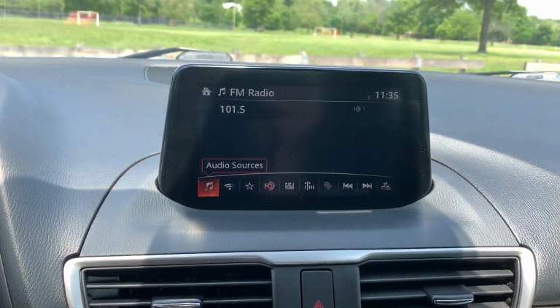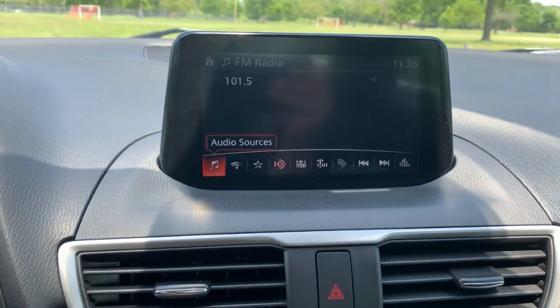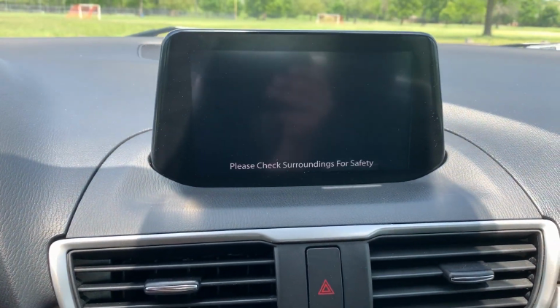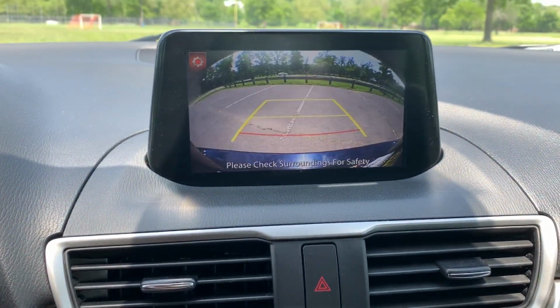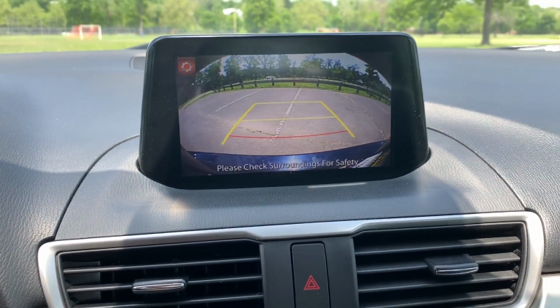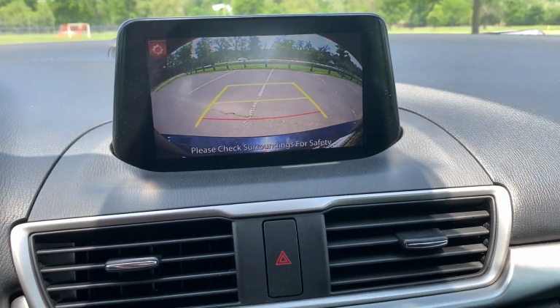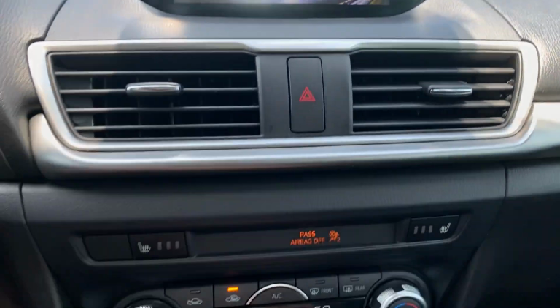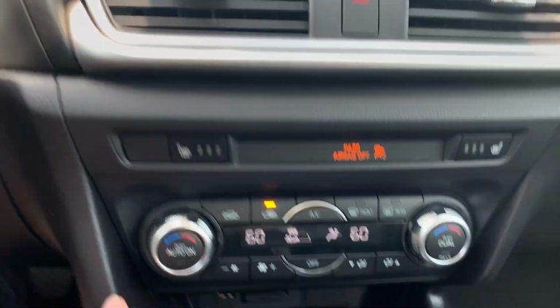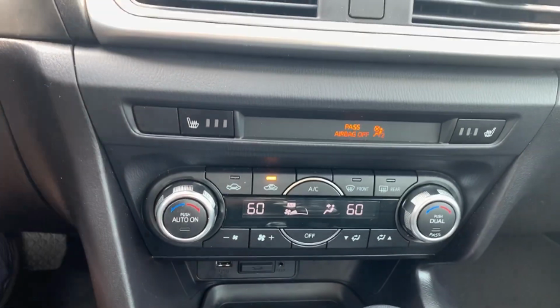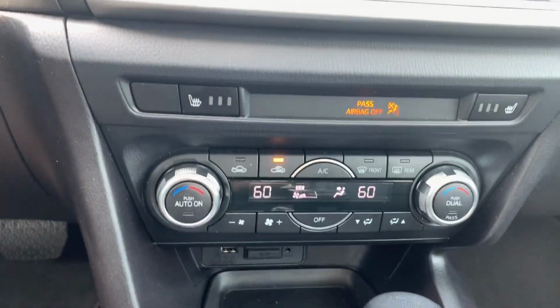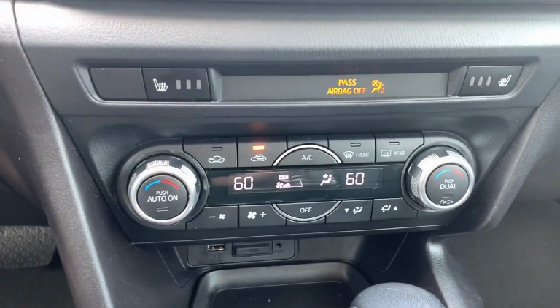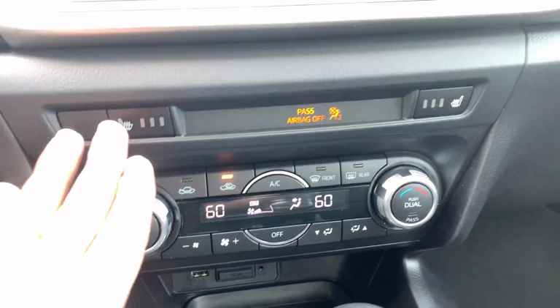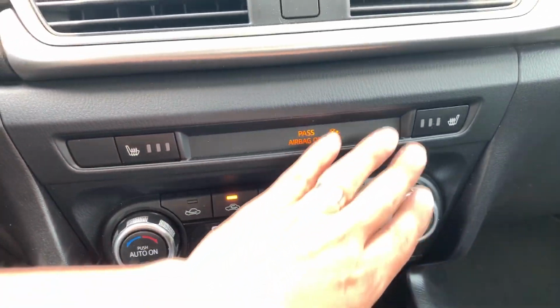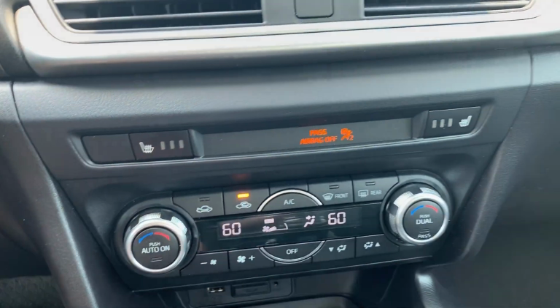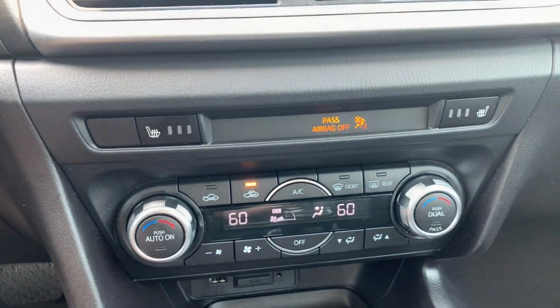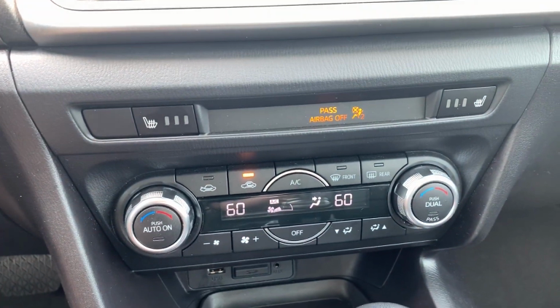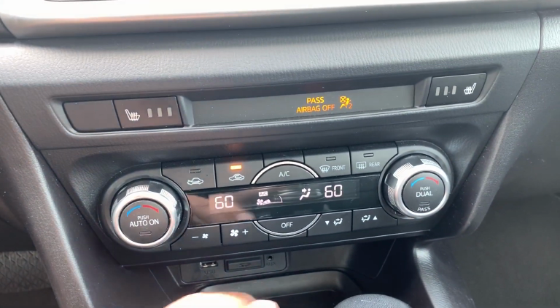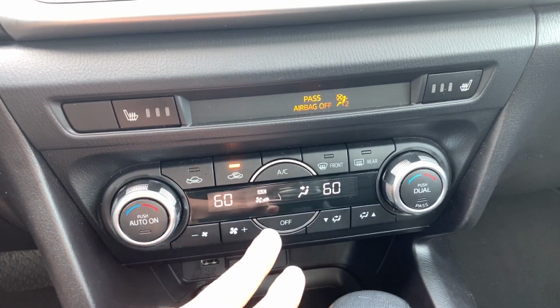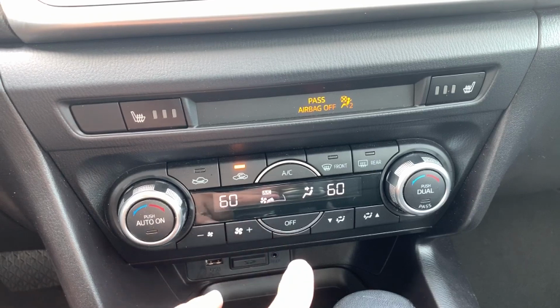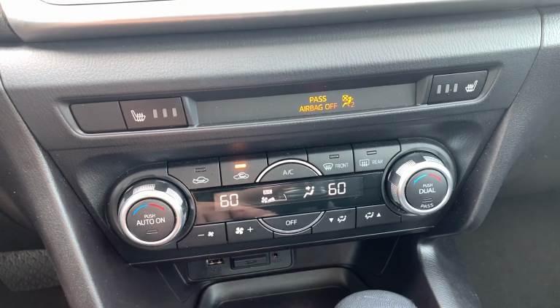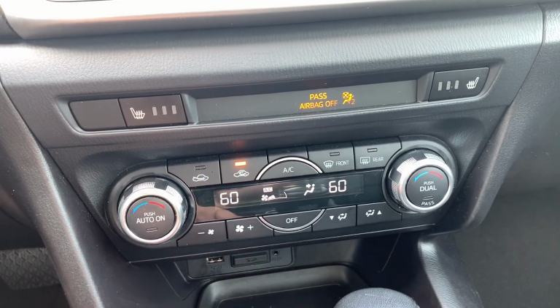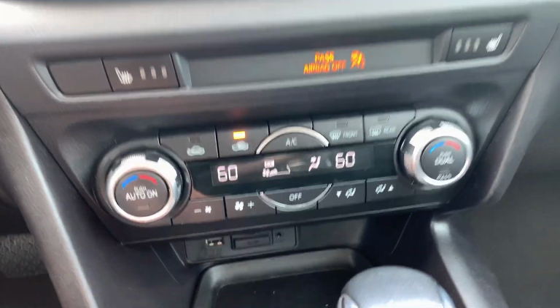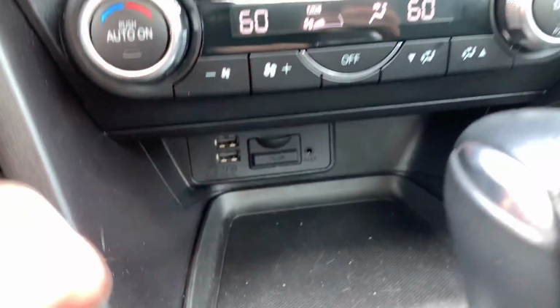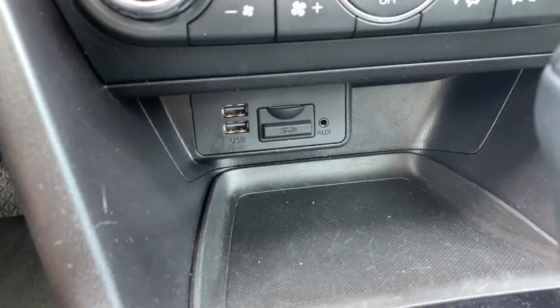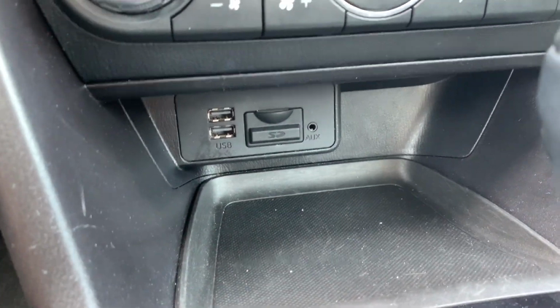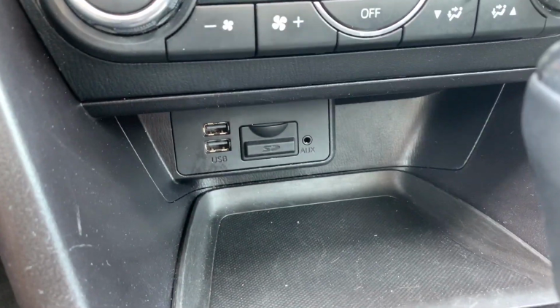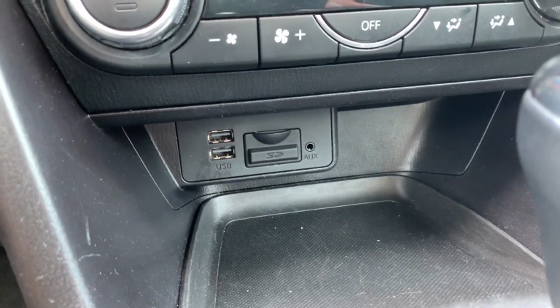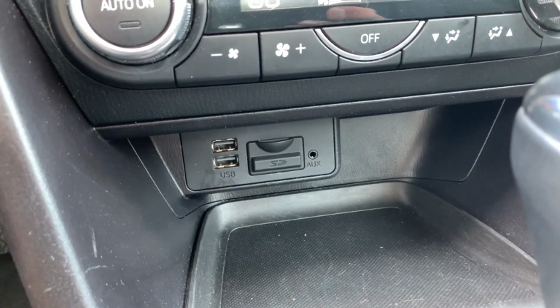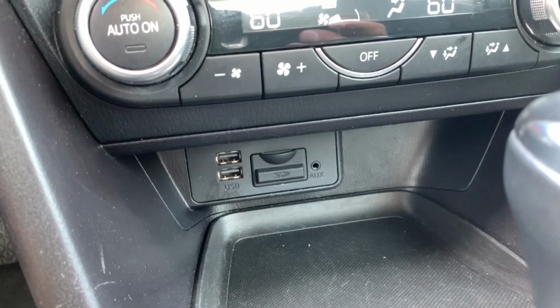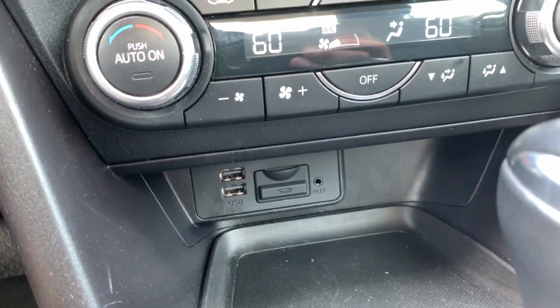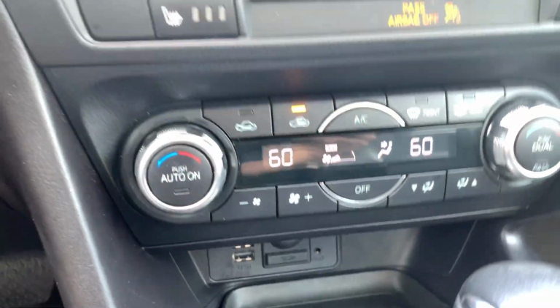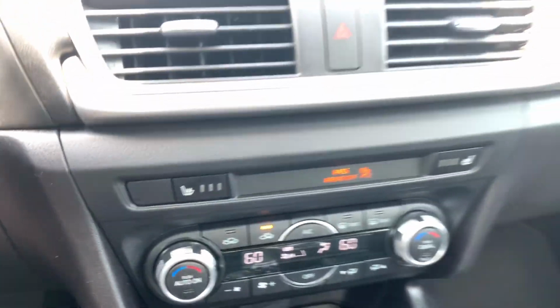If you put it in reverse, that becomes your backup camera. Besides everything I mentioned, you have heated seats as well, dual zone digital climate control right down here, two USB ports, an SD slot, and an aux port.